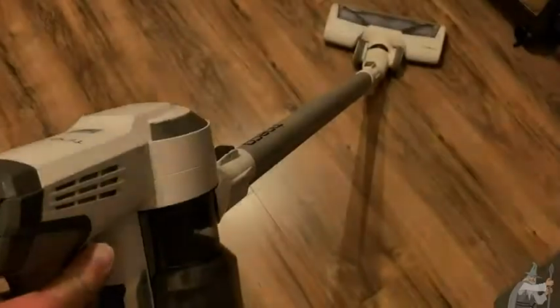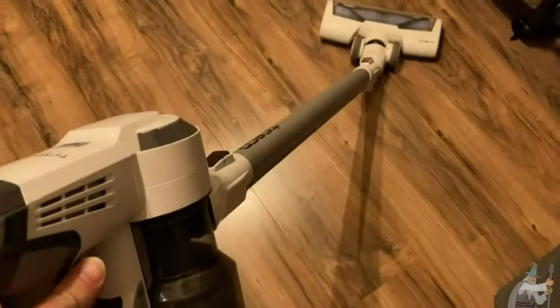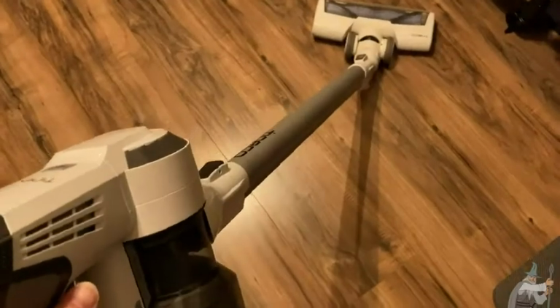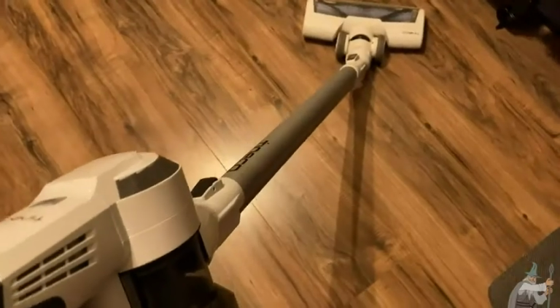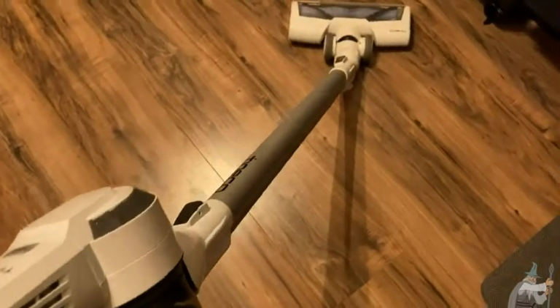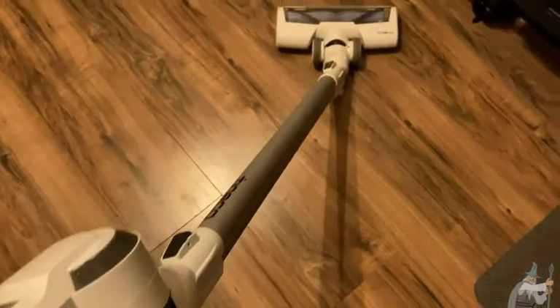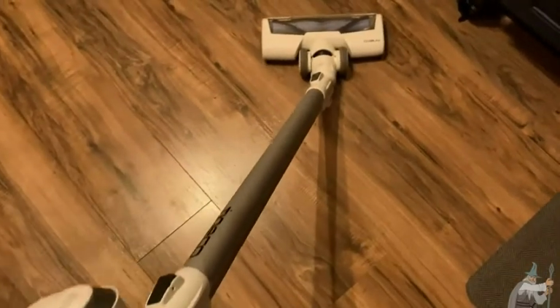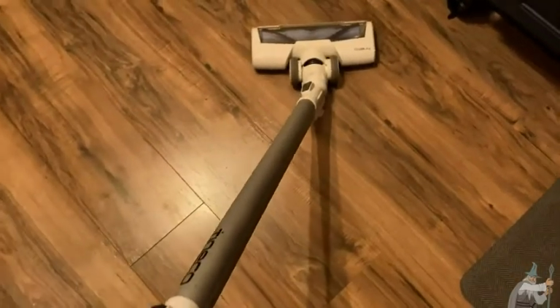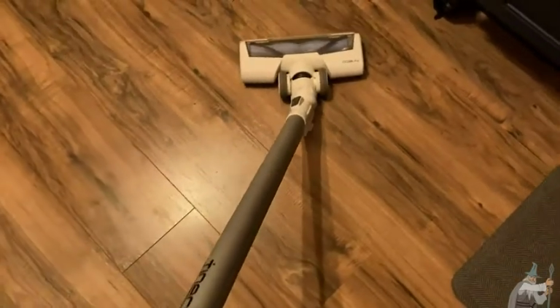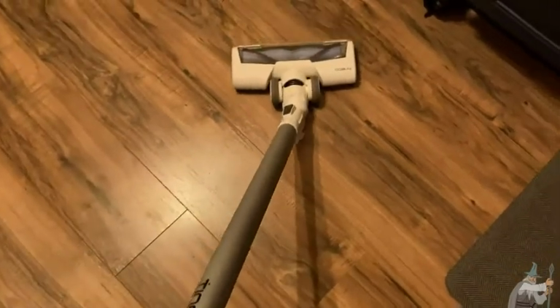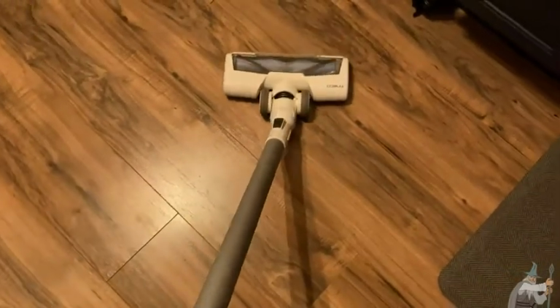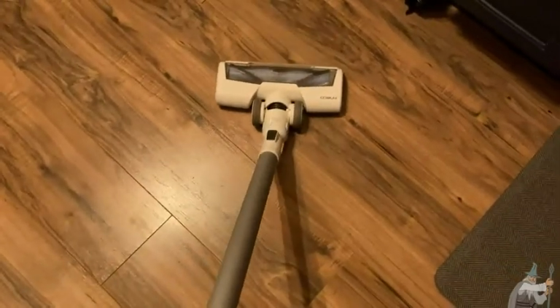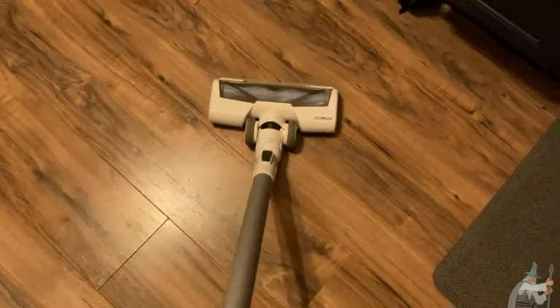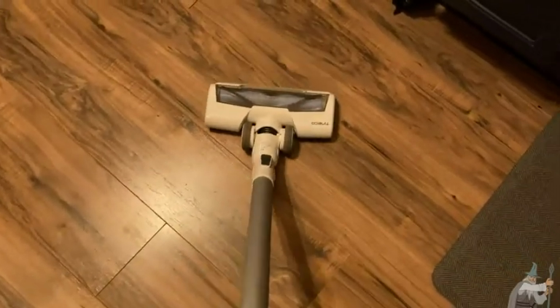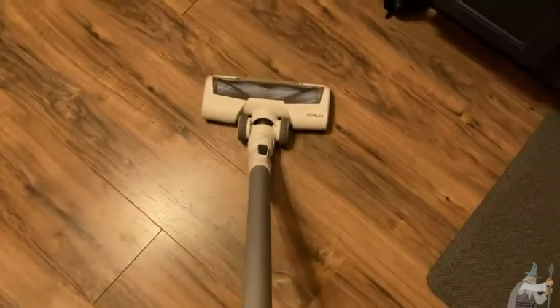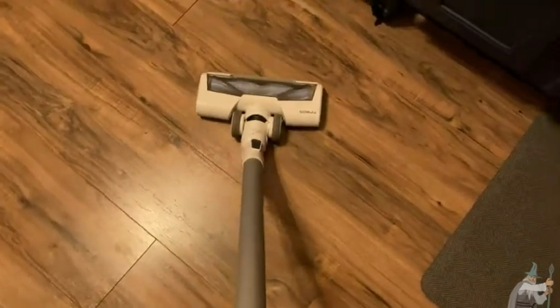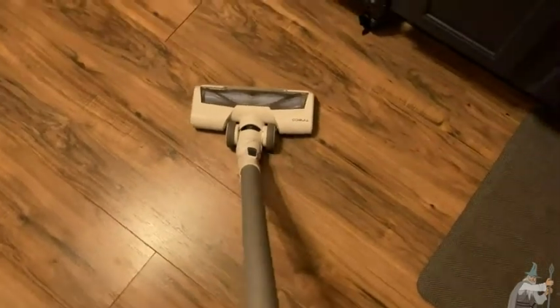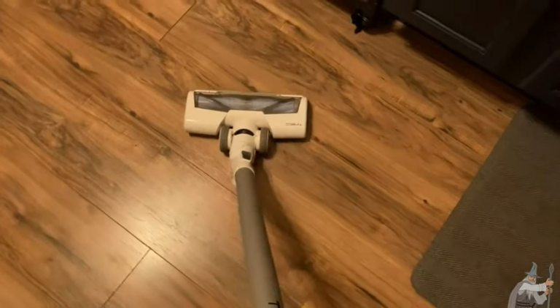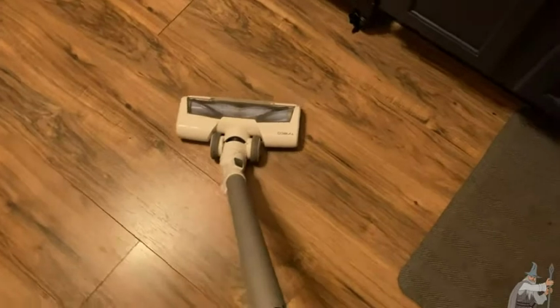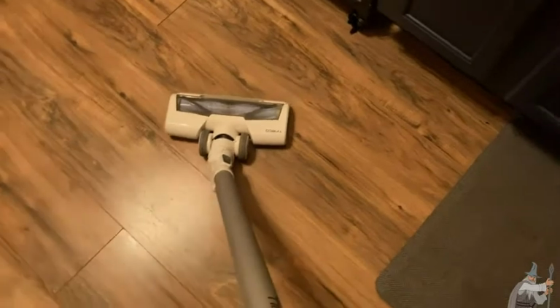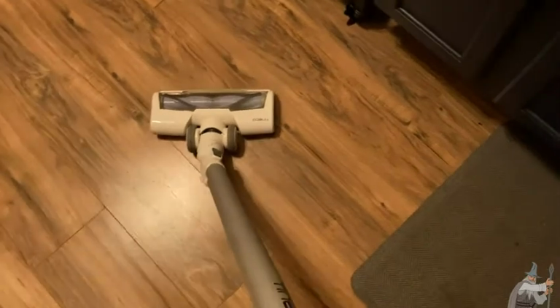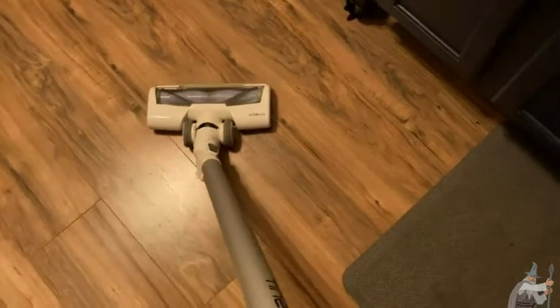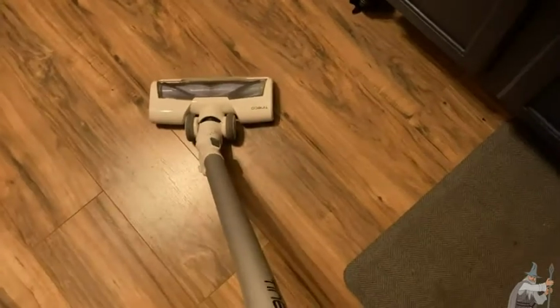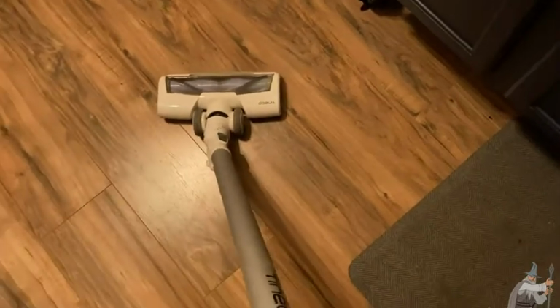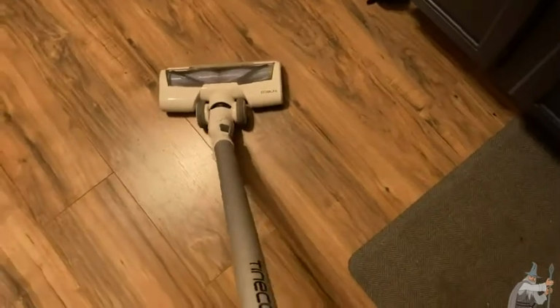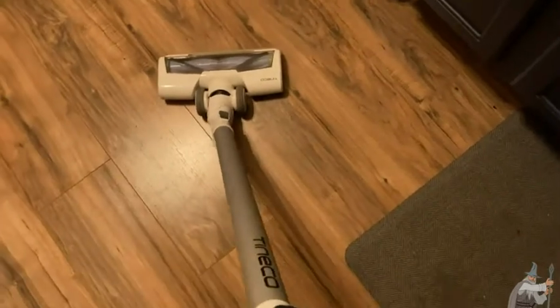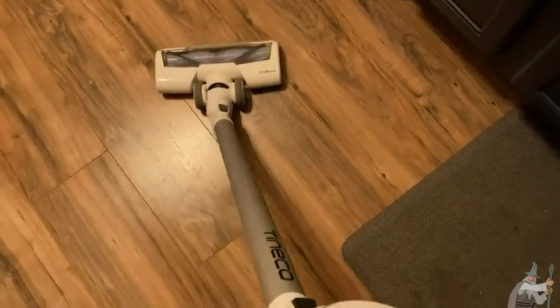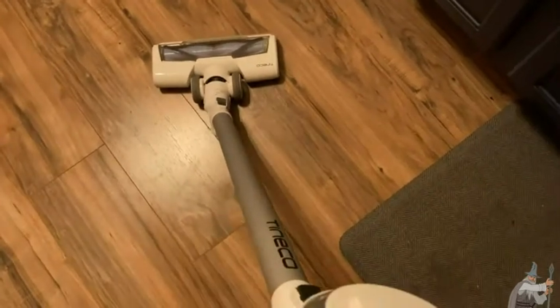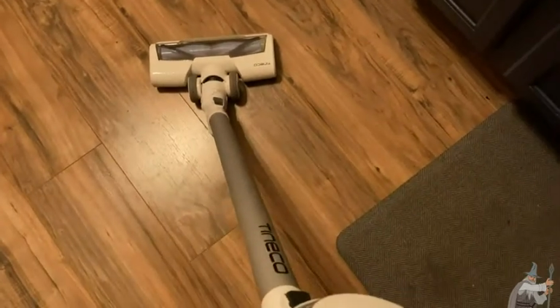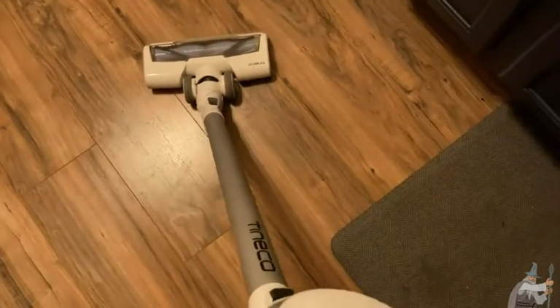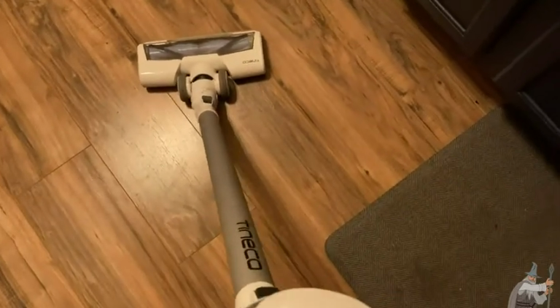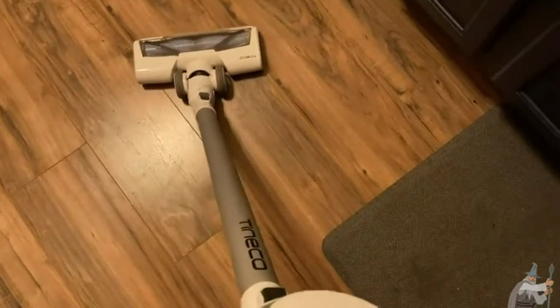This is a really nice vacuum cleaner by Tineco. Really useful. The best thing about this vacuum cleaner is that it is cordless.